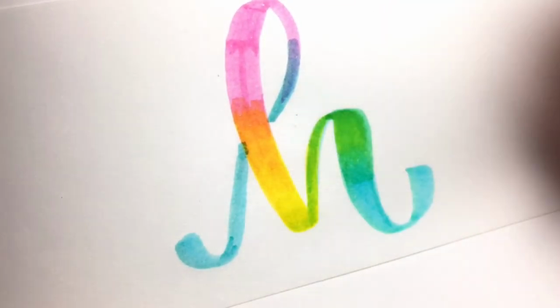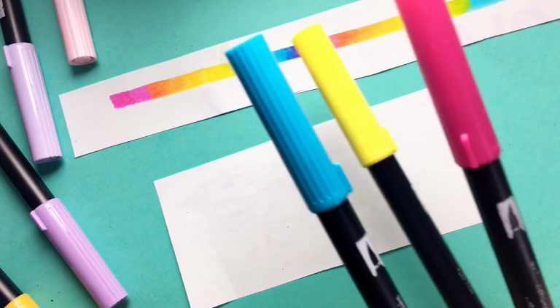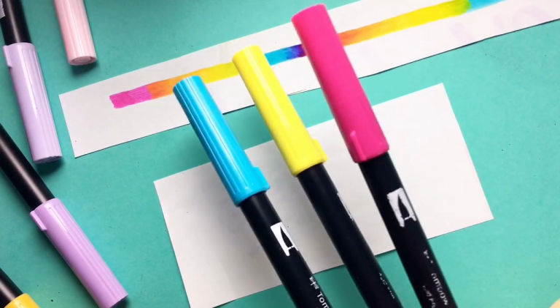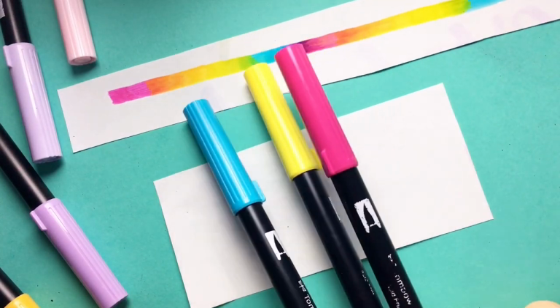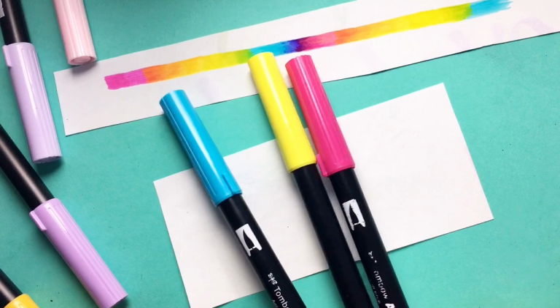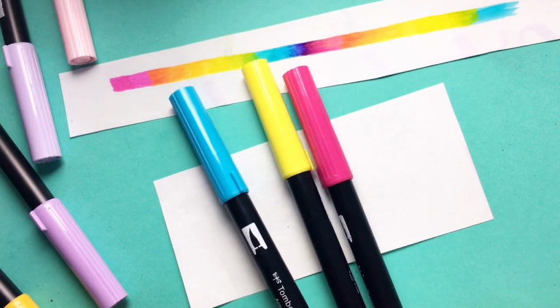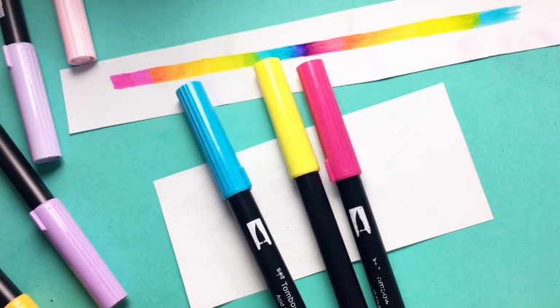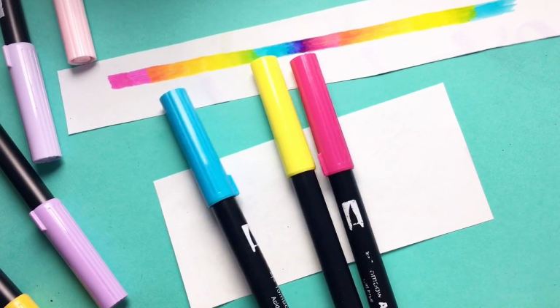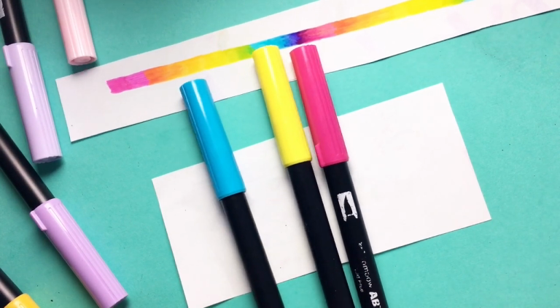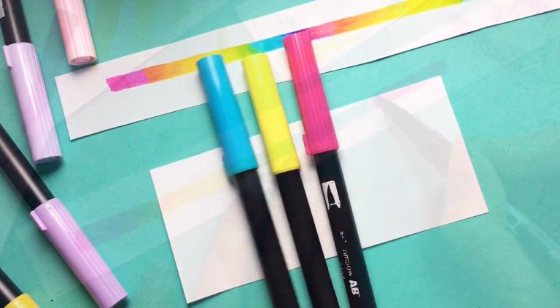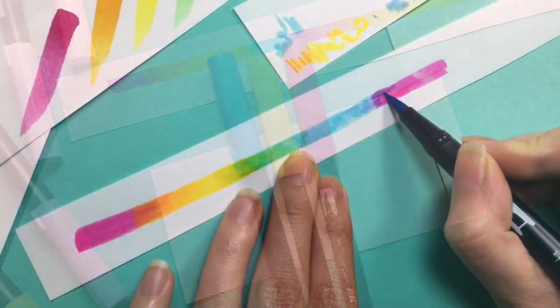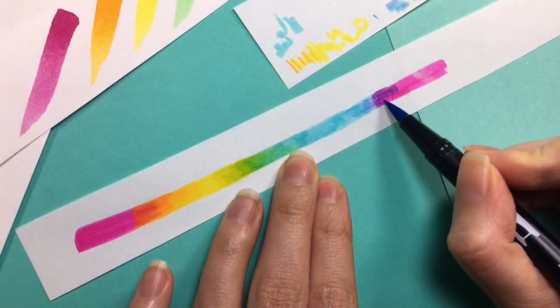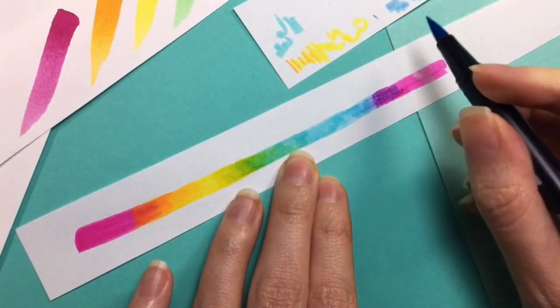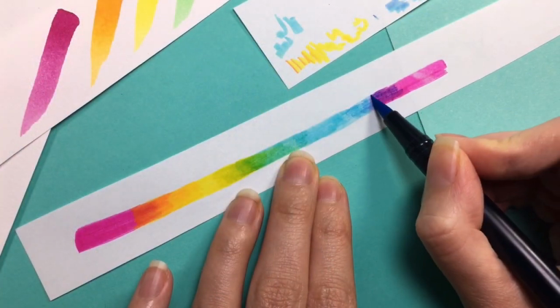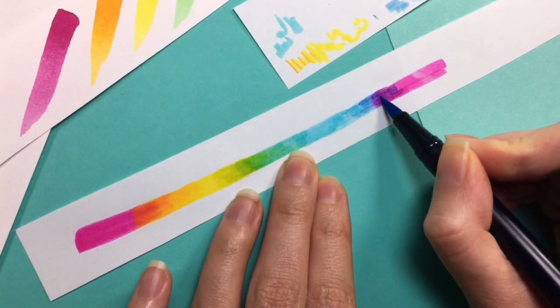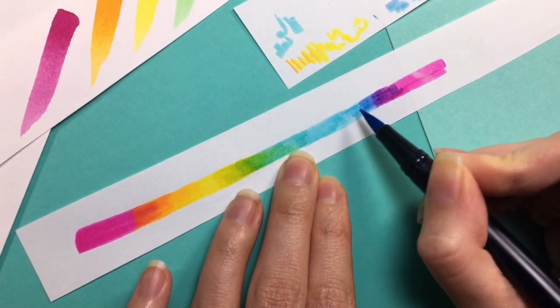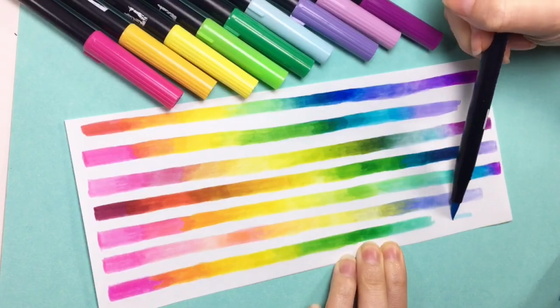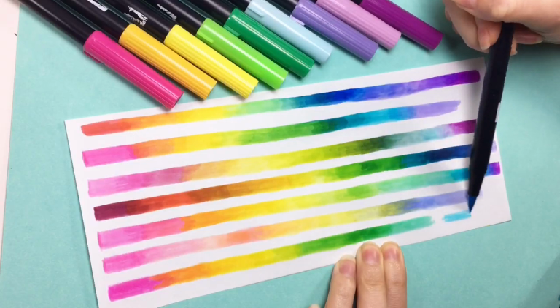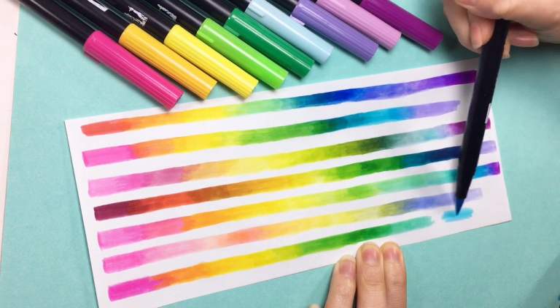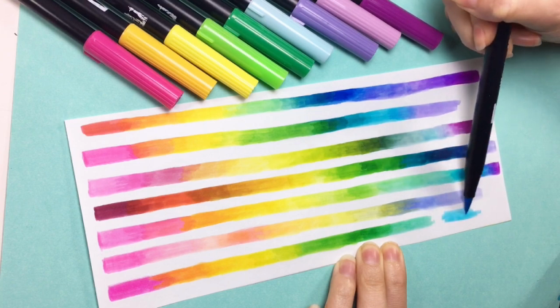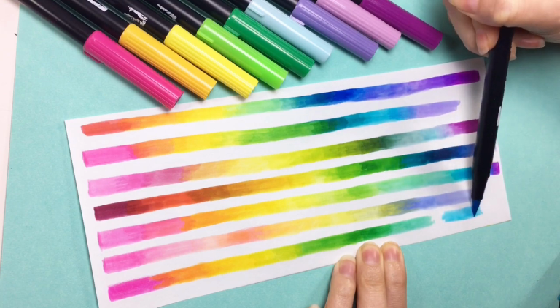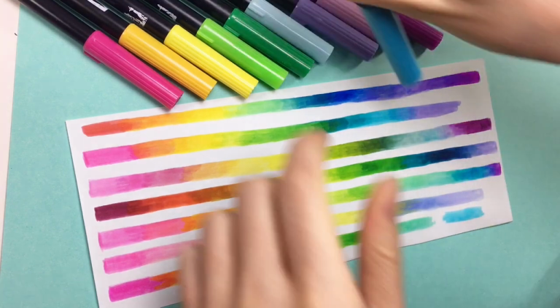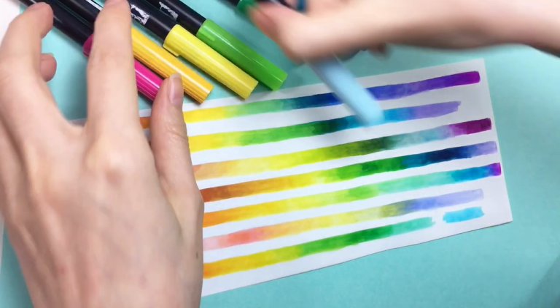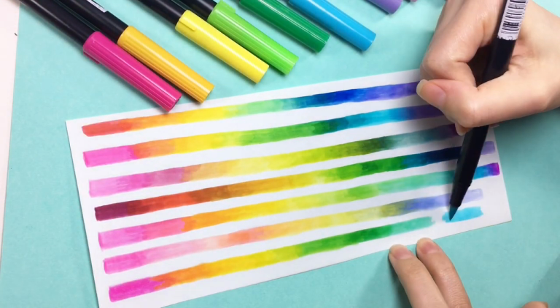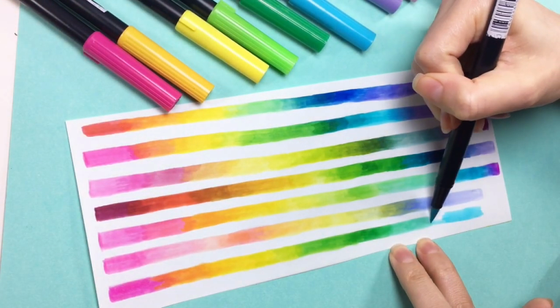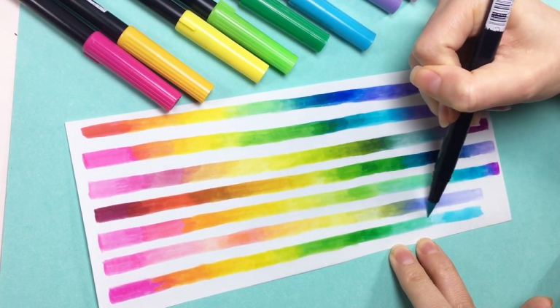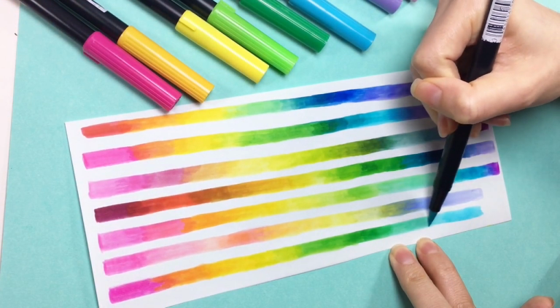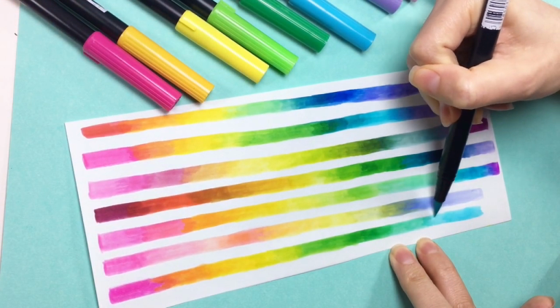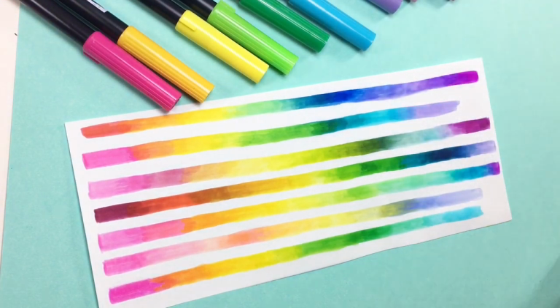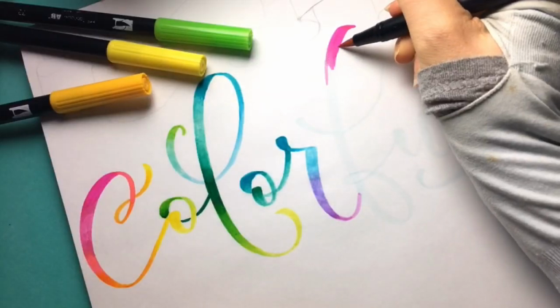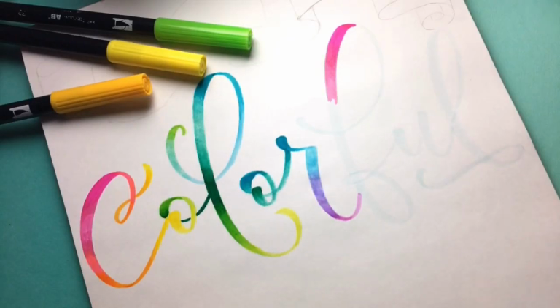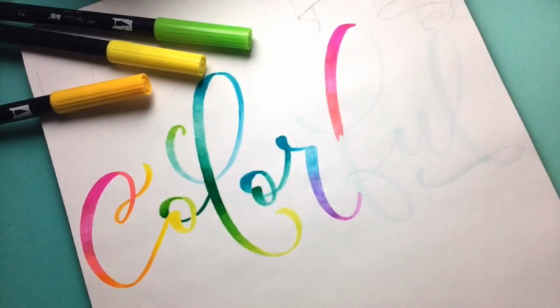I'll share some fun tips and tricks with you, like how to use just three brush pens to make all of the colors of the rainbow, and how to experiment with different combinations of brush pens to create your own unique rainbows.